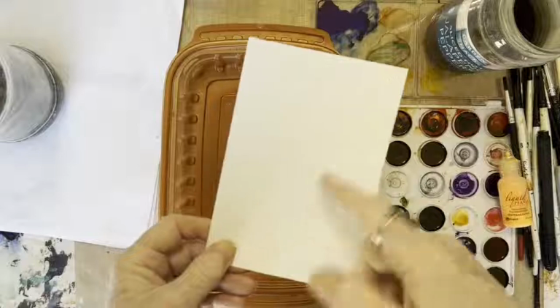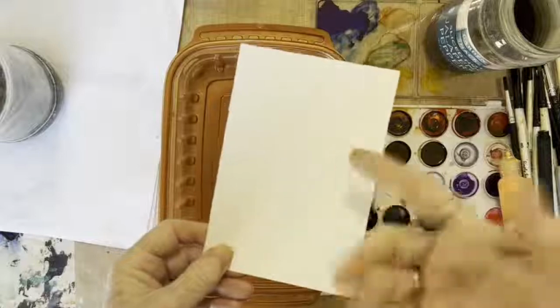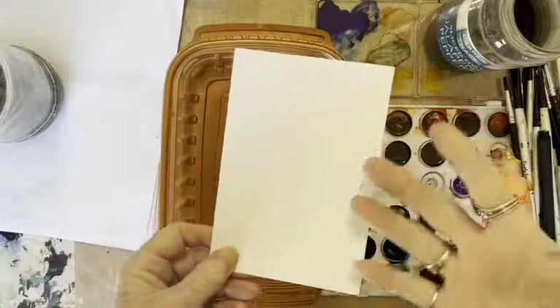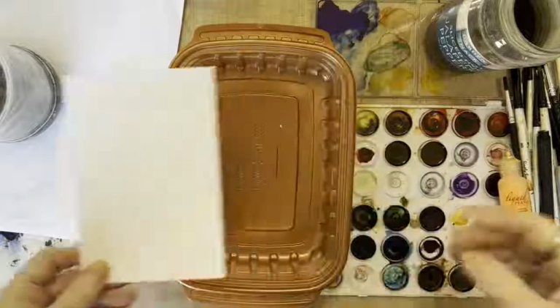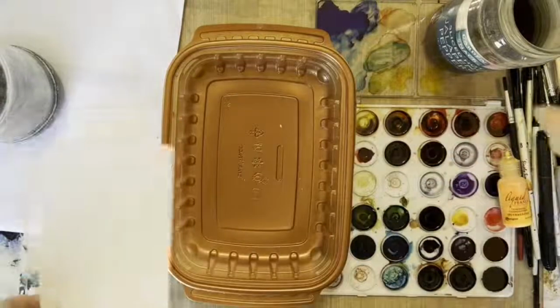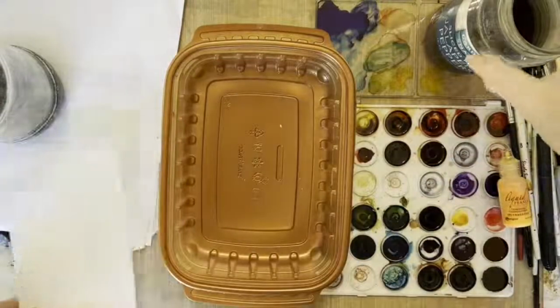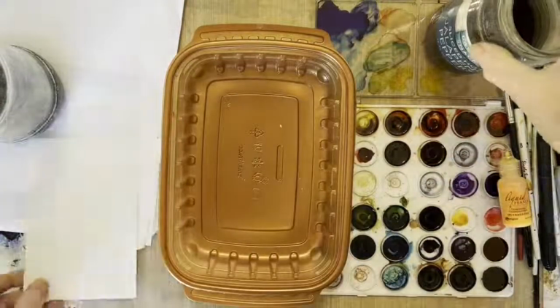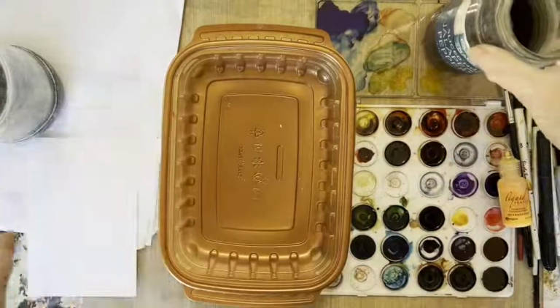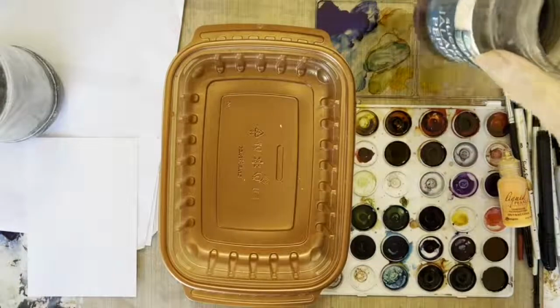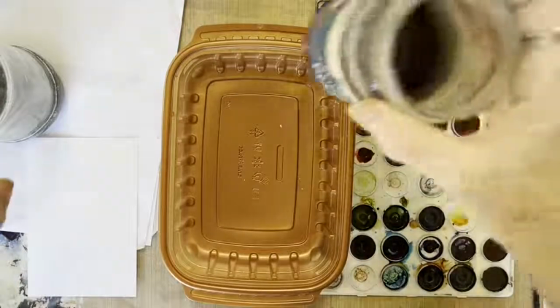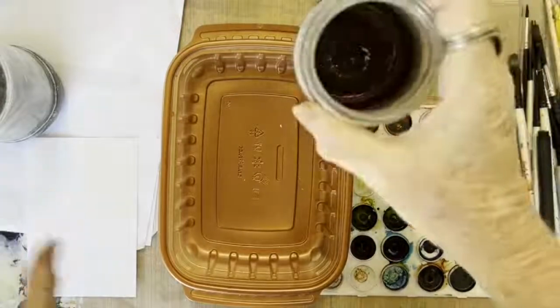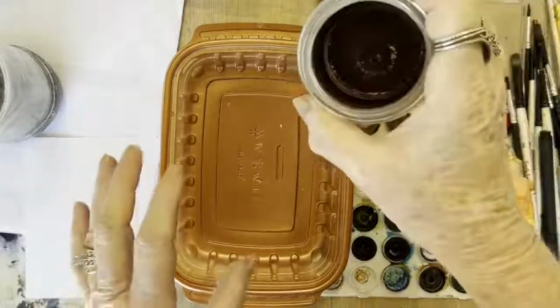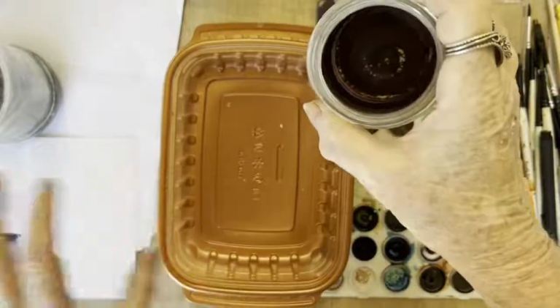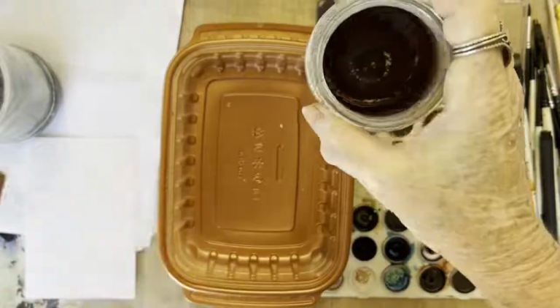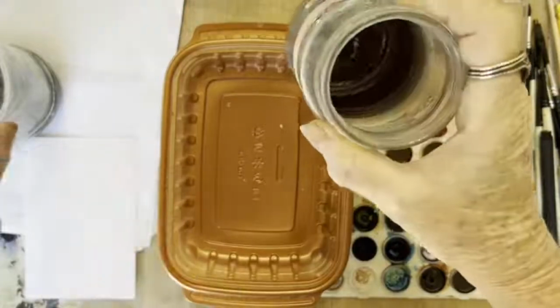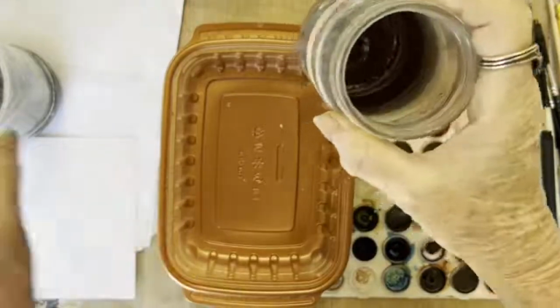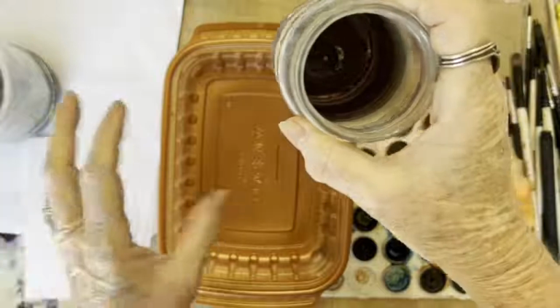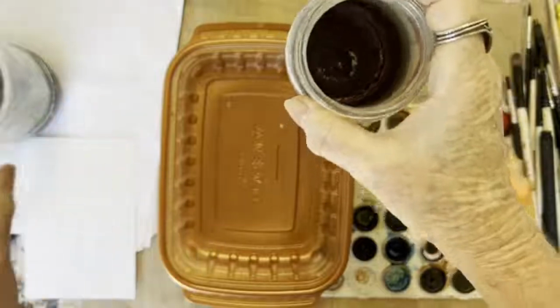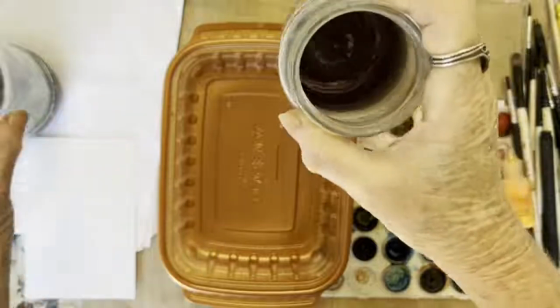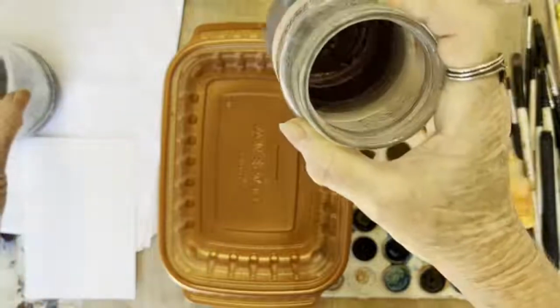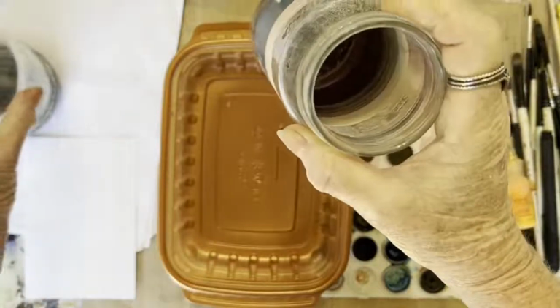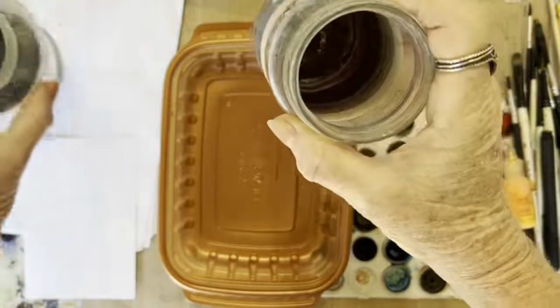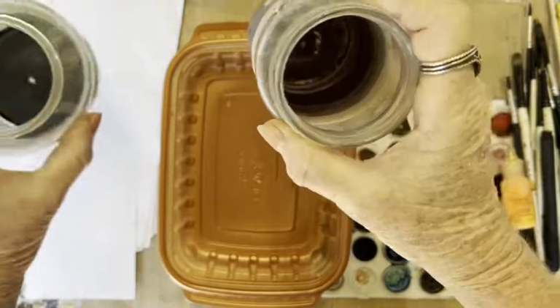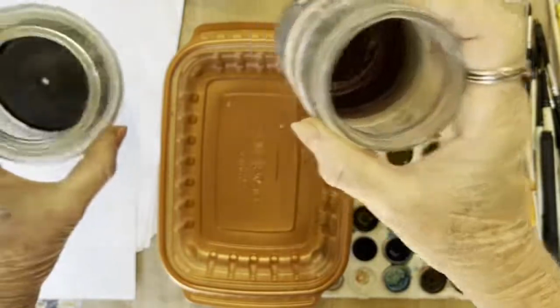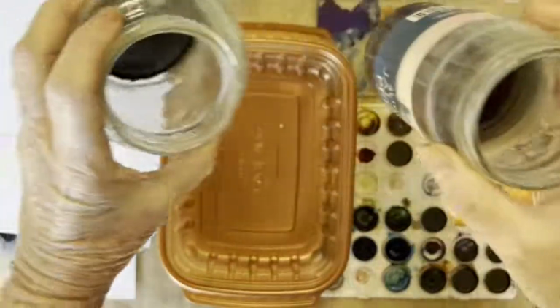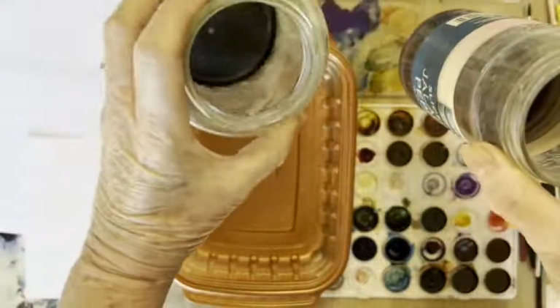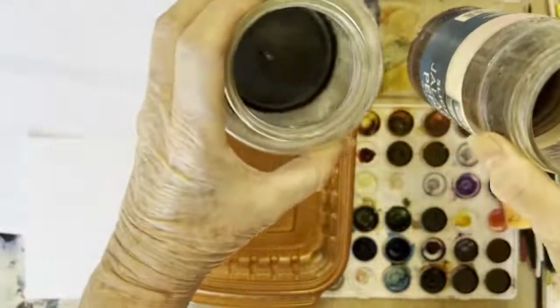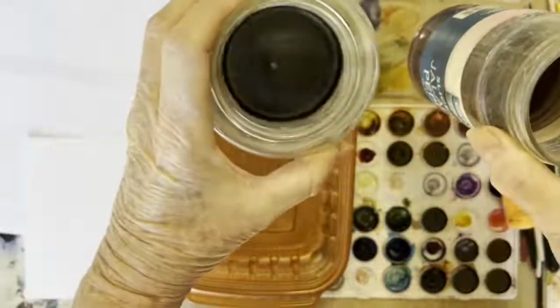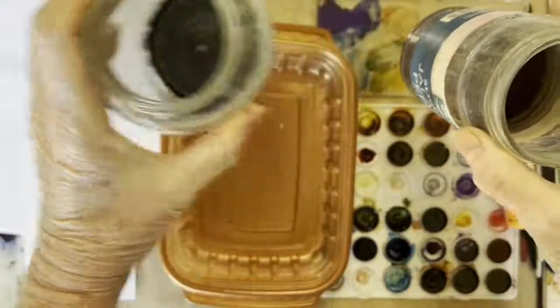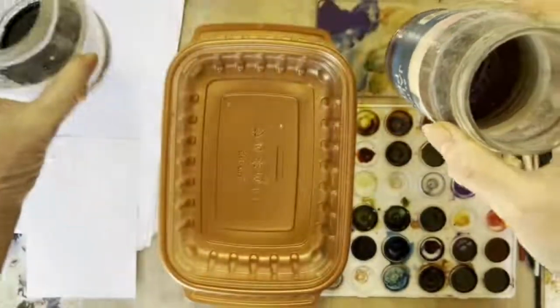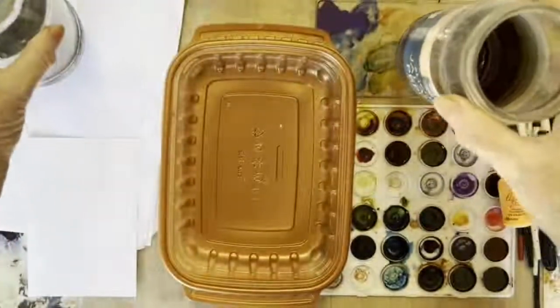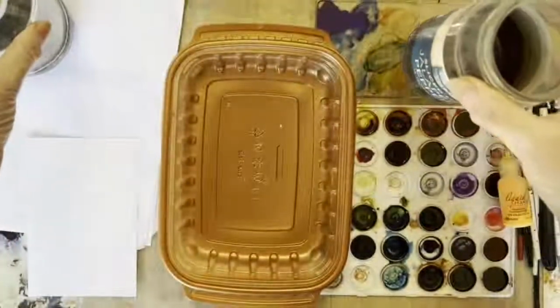Check how it lifts off — it isn't so bad. Also, I've always told you to save your dirty ink, pour it in a container, and let it dry out. So this is what I do with some of it.